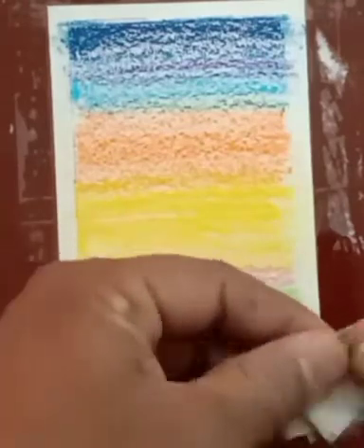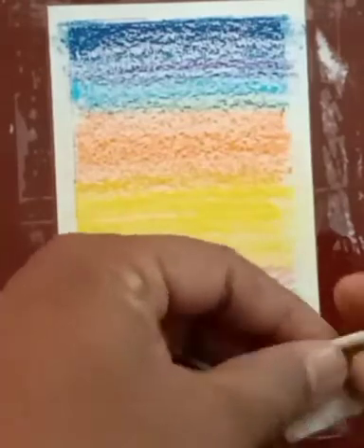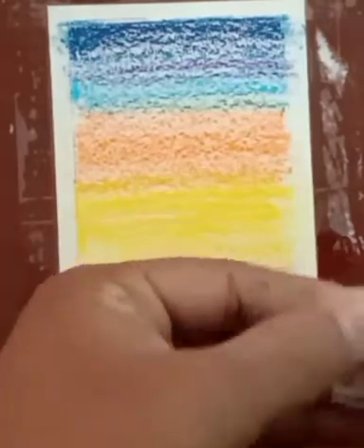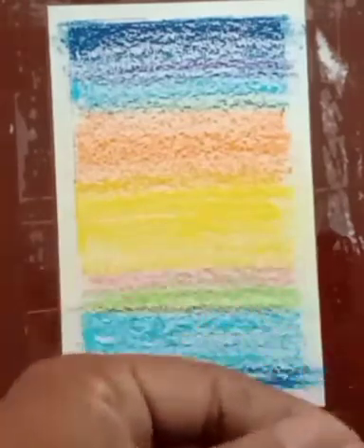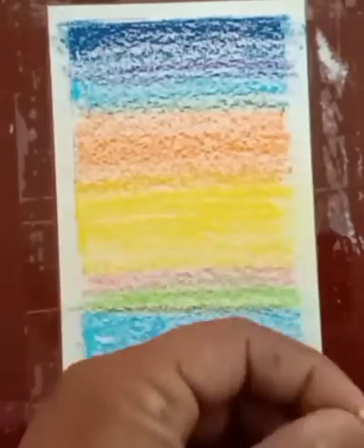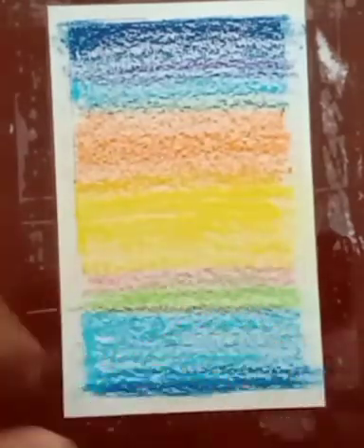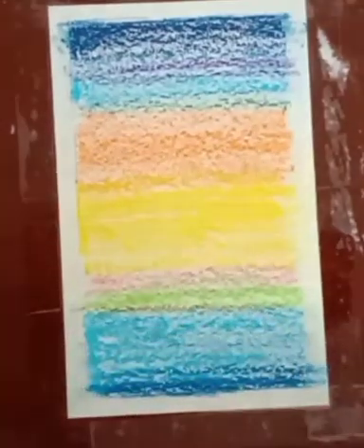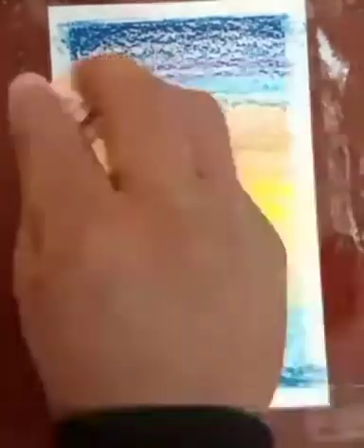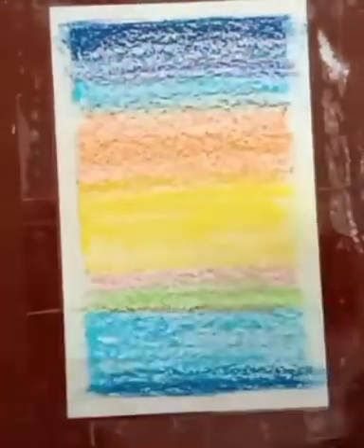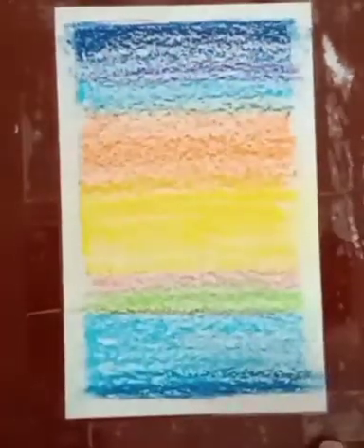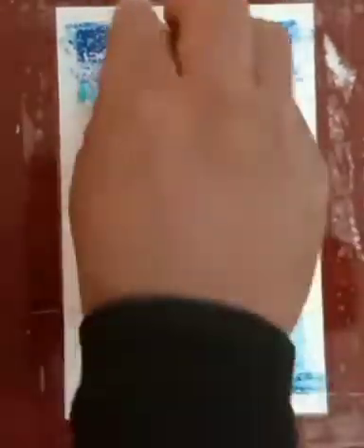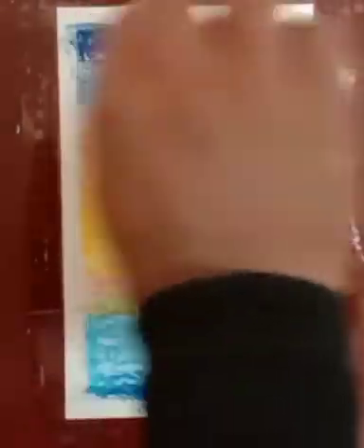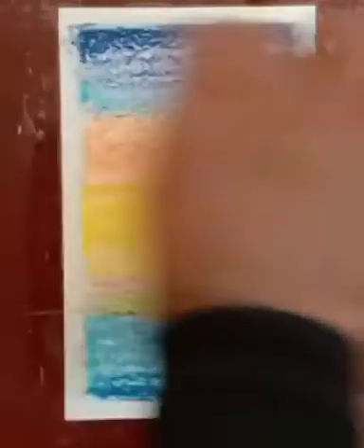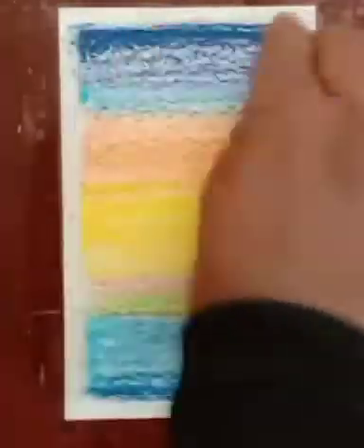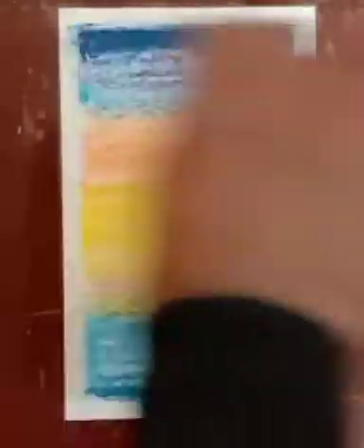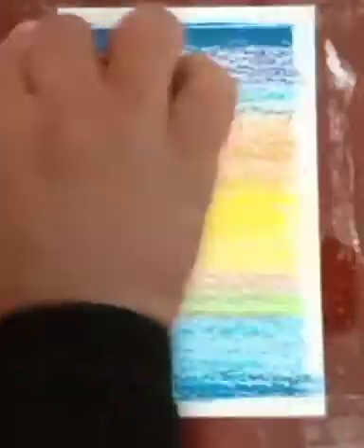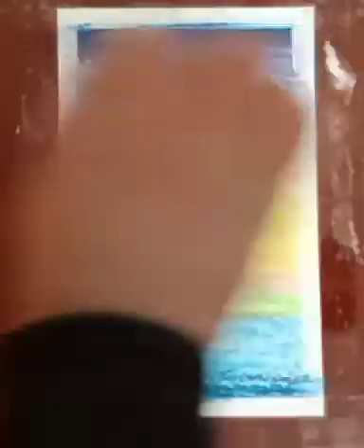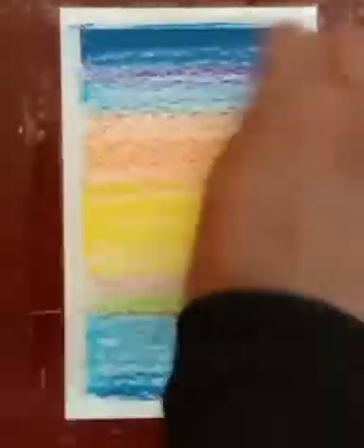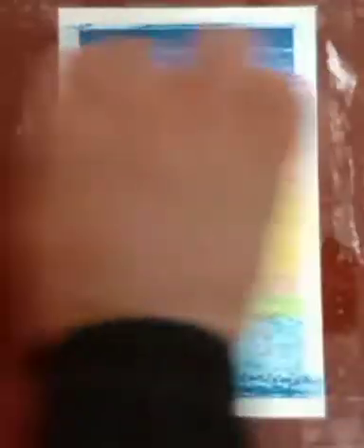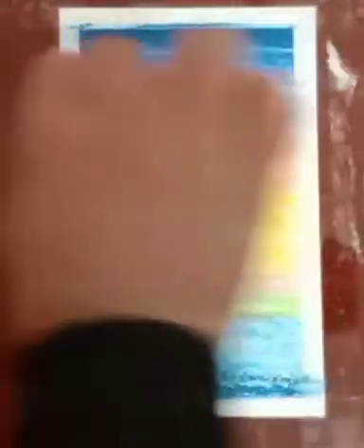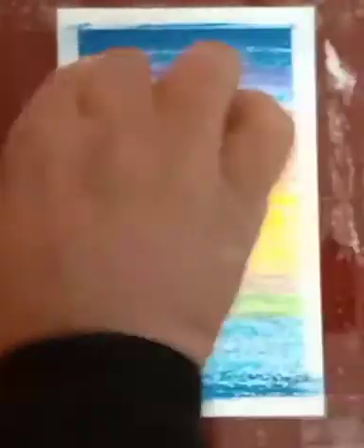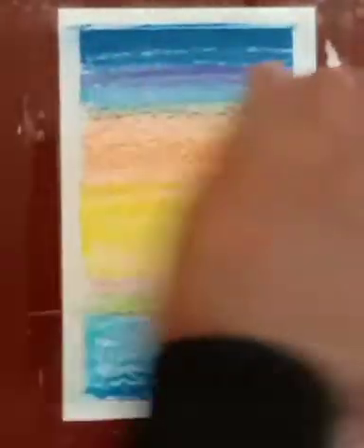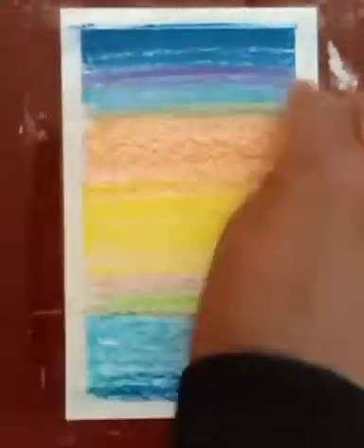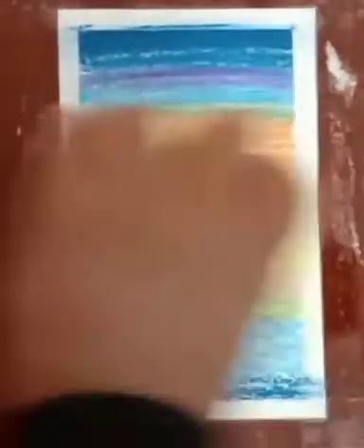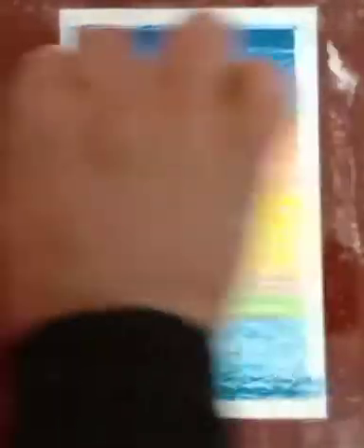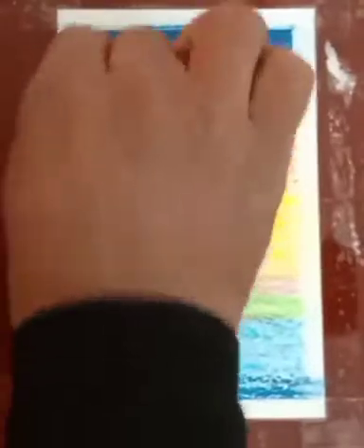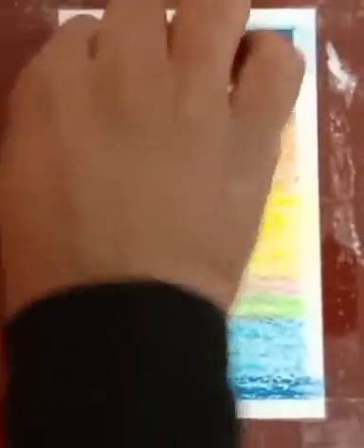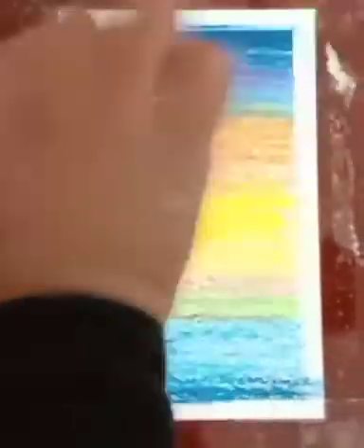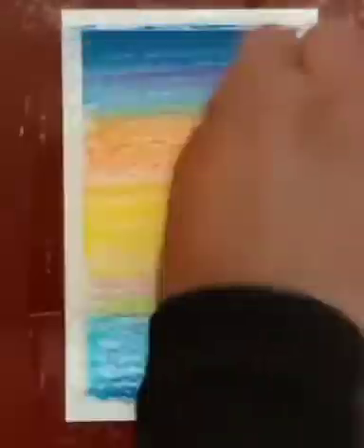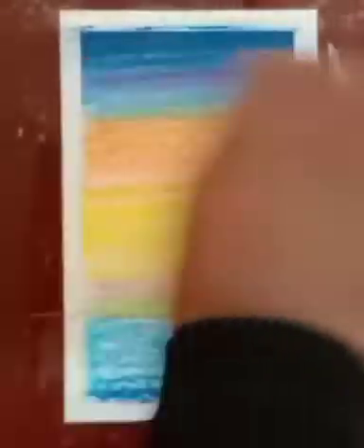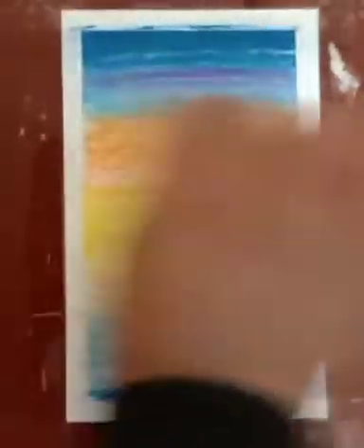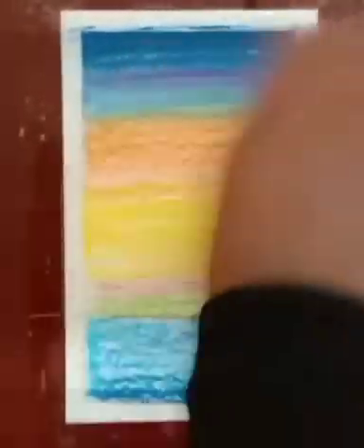Now it's time to merge all the colors. You can use tissue paper or newspaper and rub over the color very hard.